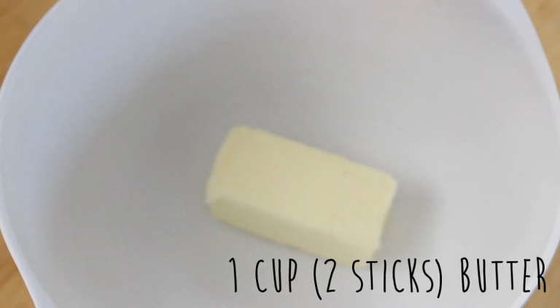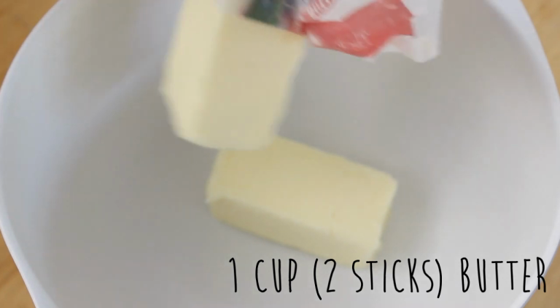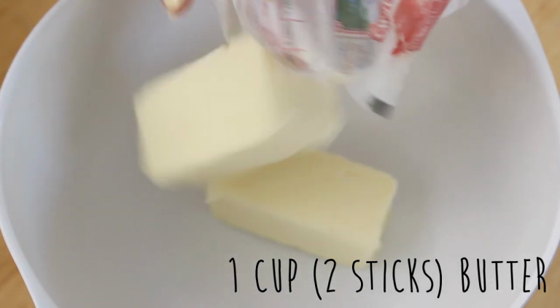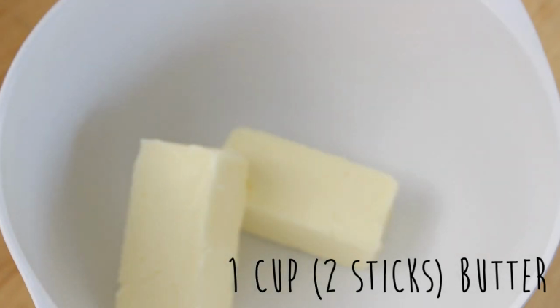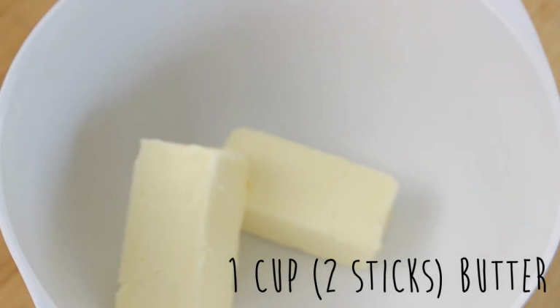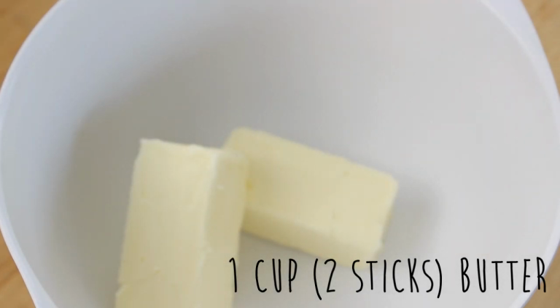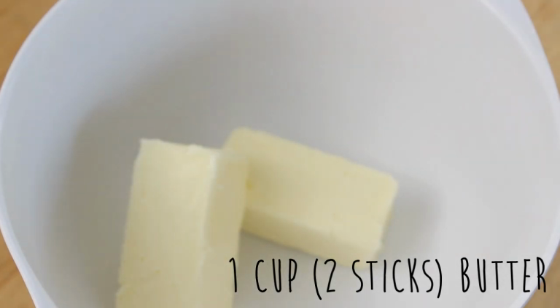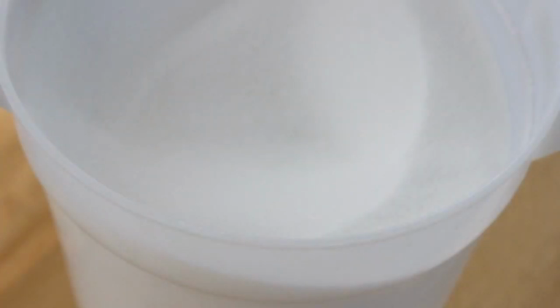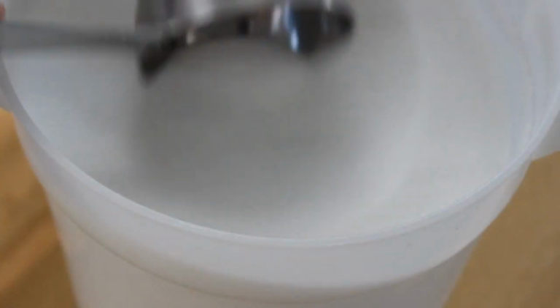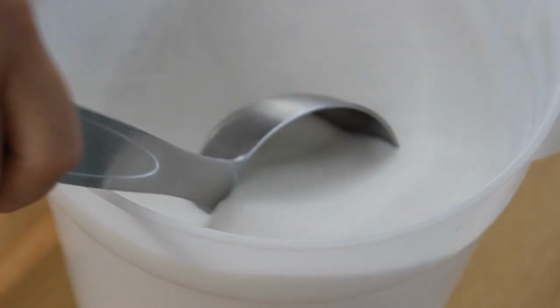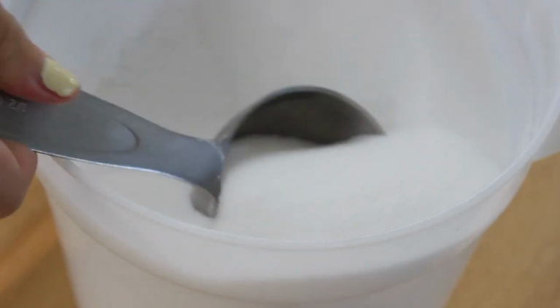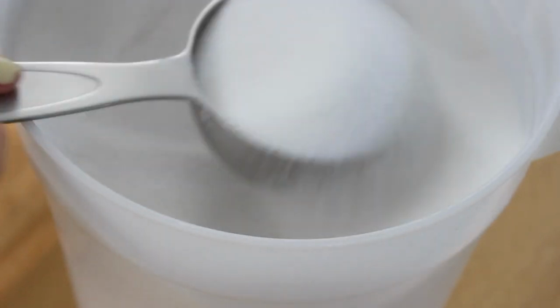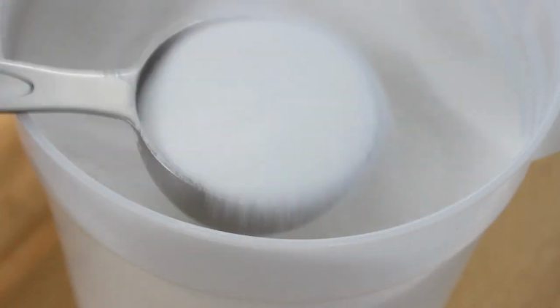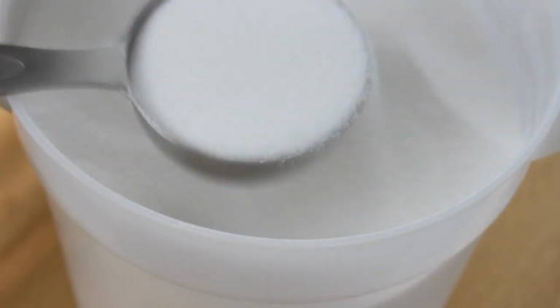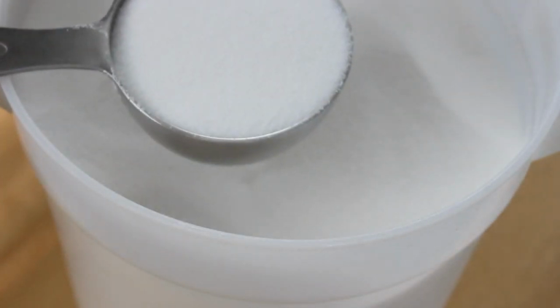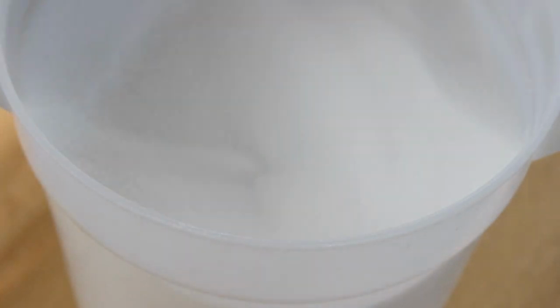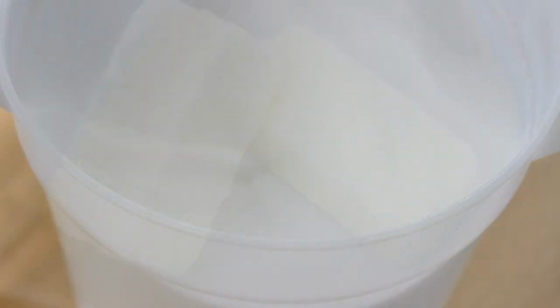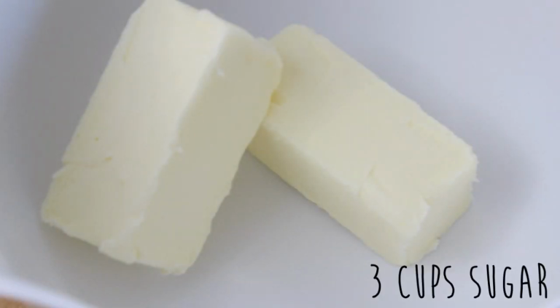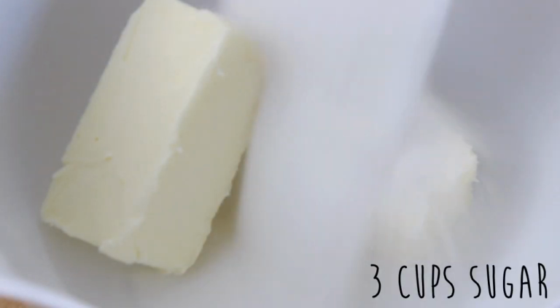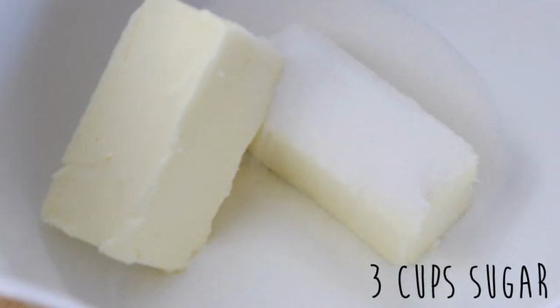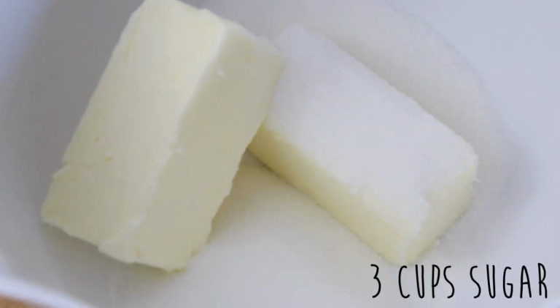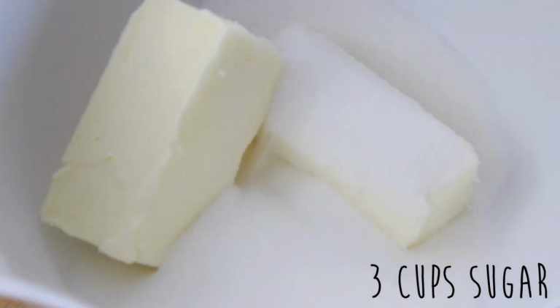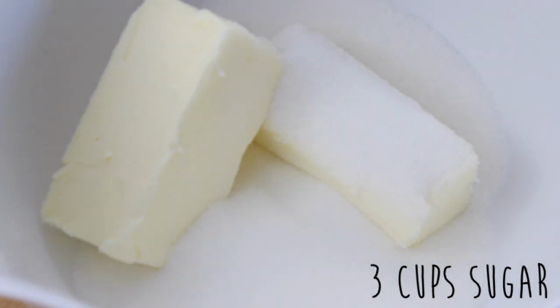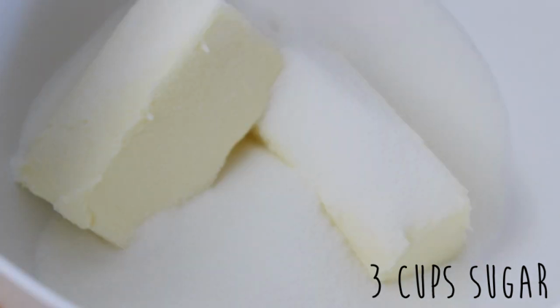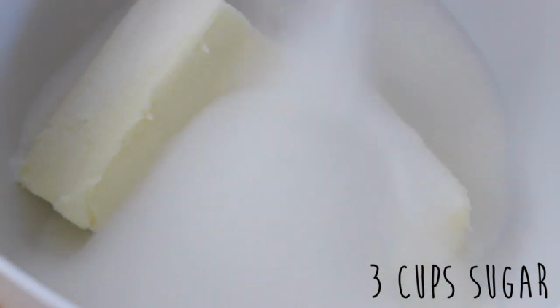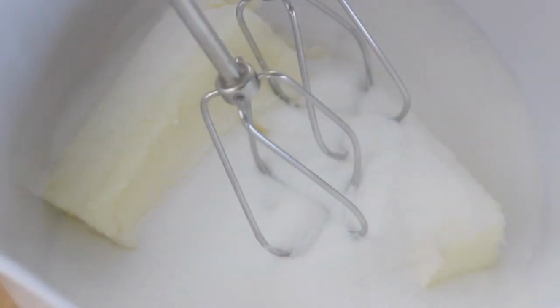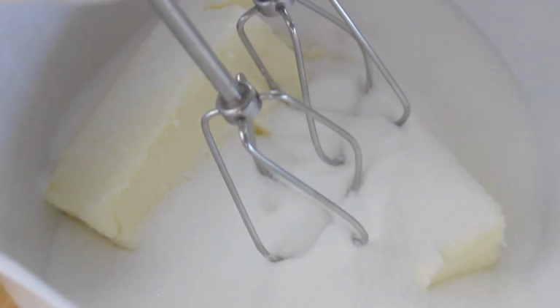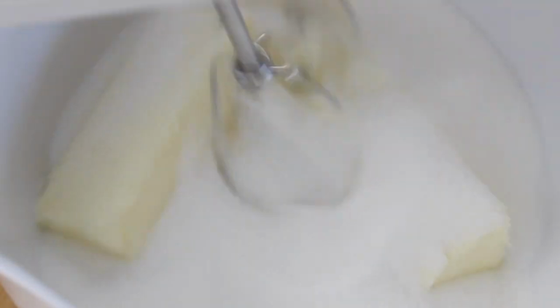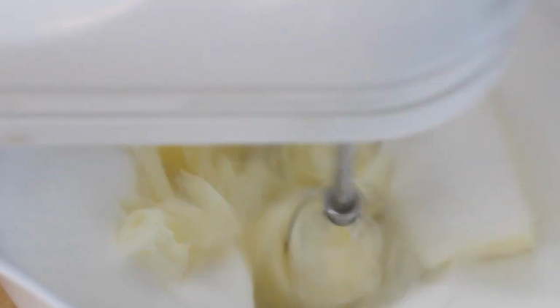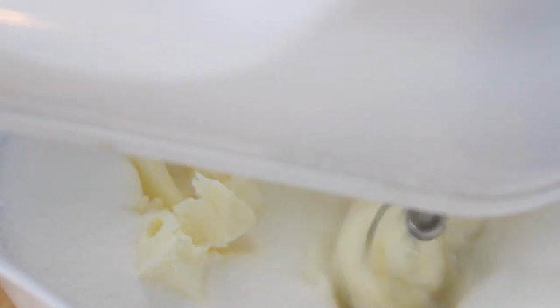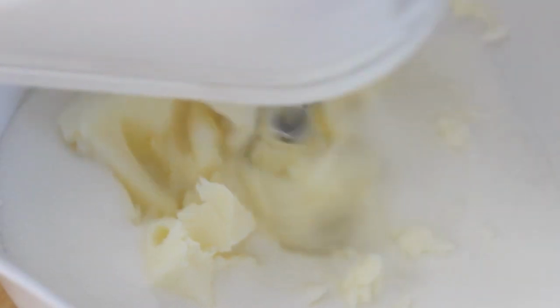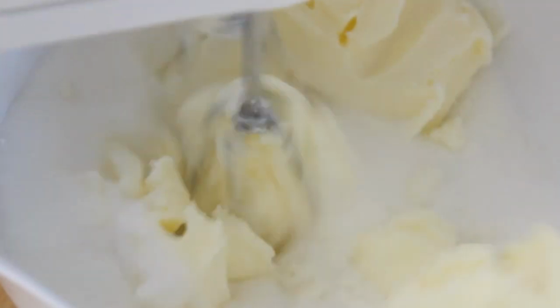First you're going to put two sticks of butter into a bowl, and now add in three cups of sugar. I doubled the recipe here so you could also half it very easily. And then cream these together until it's light and fluffy.